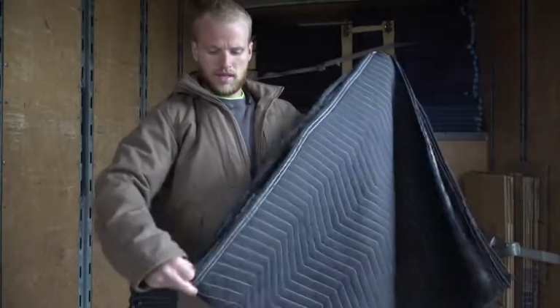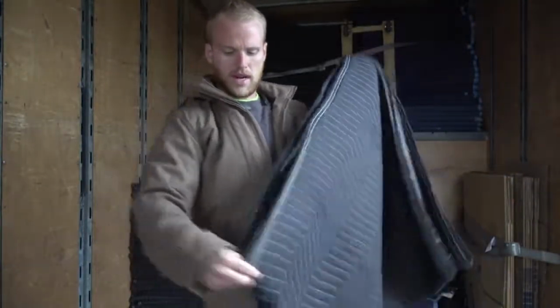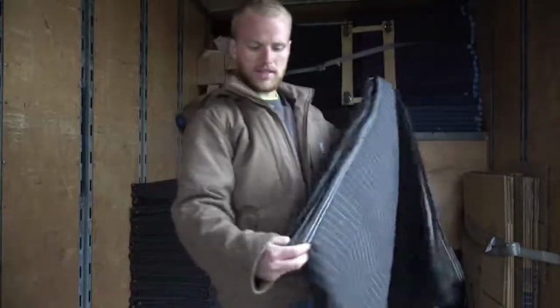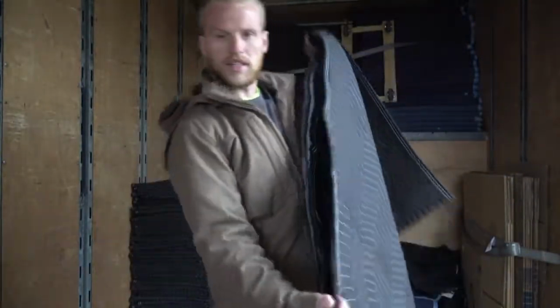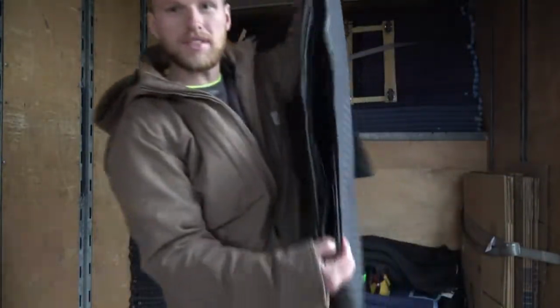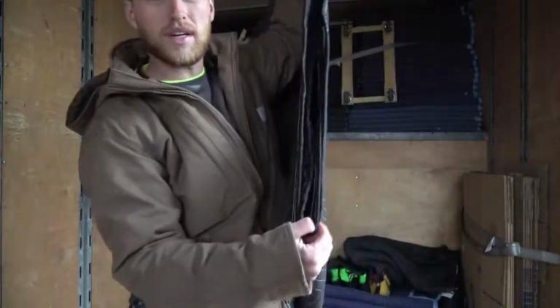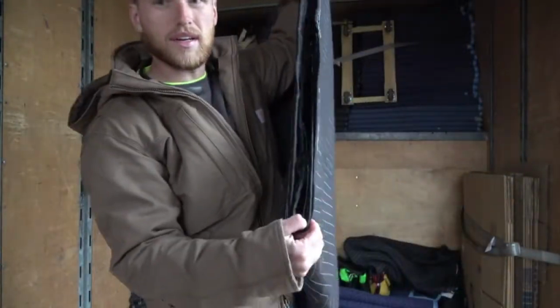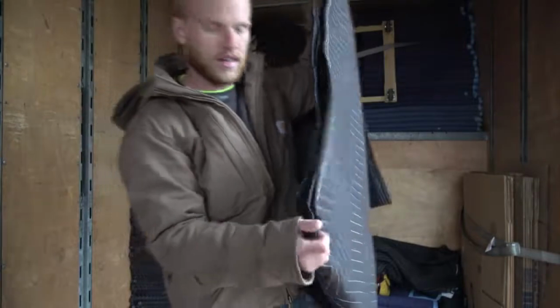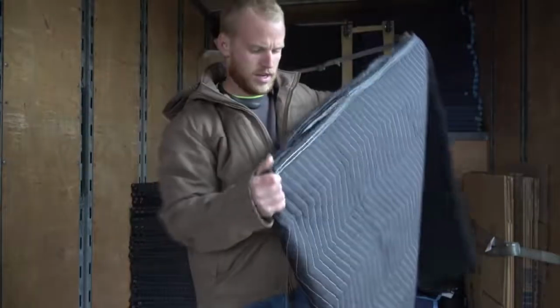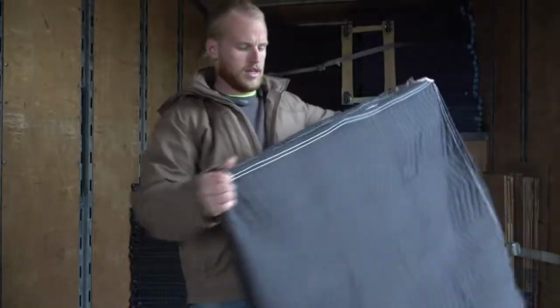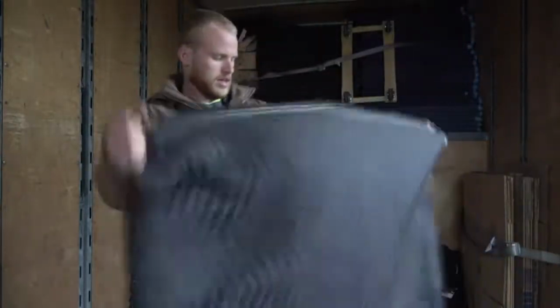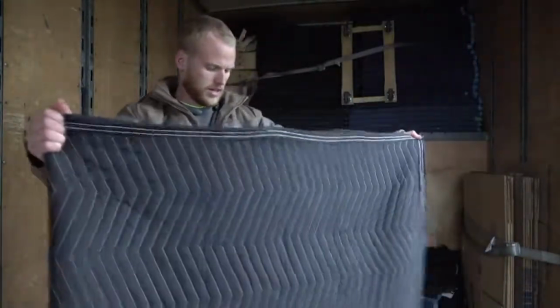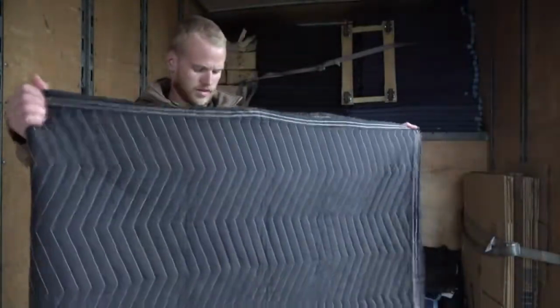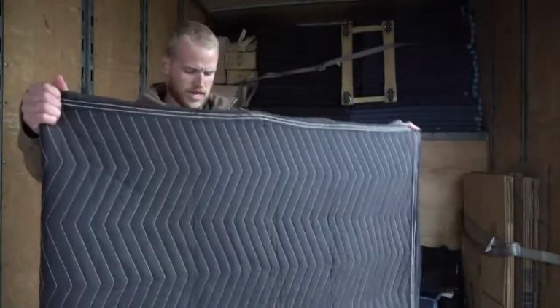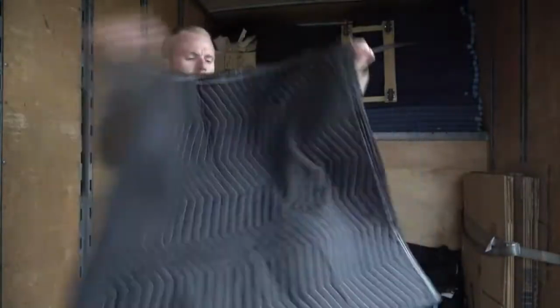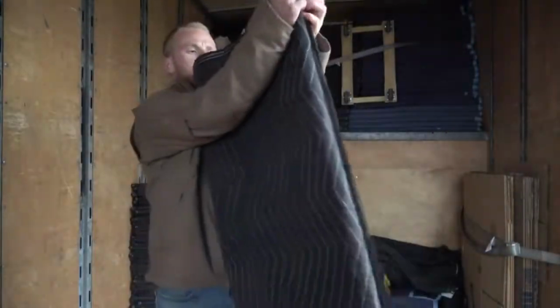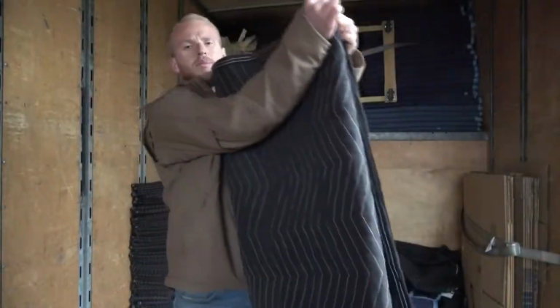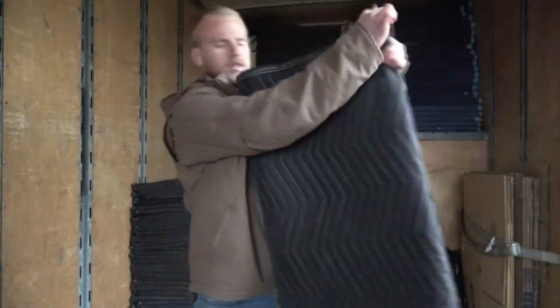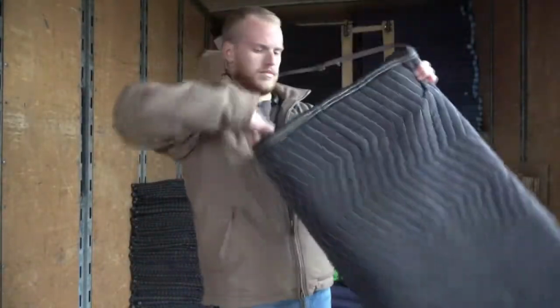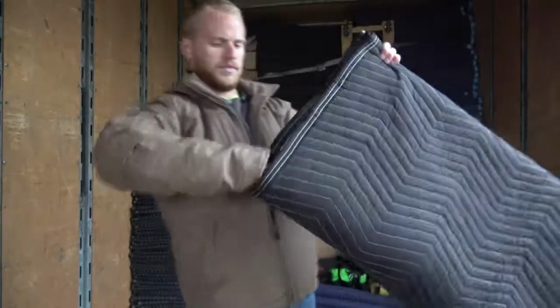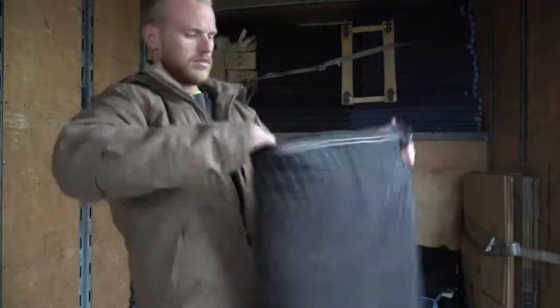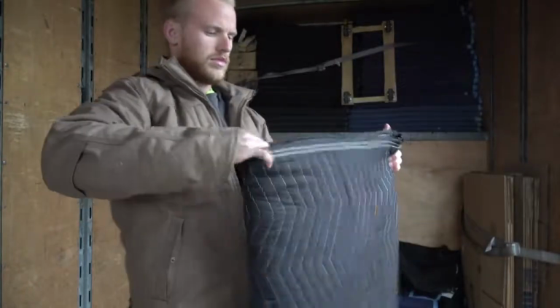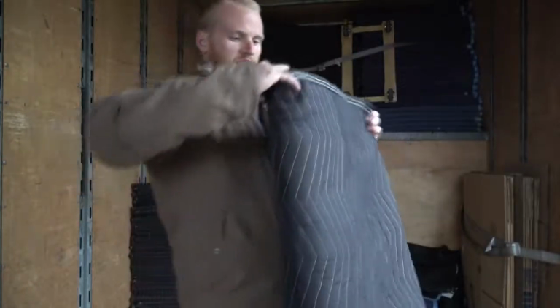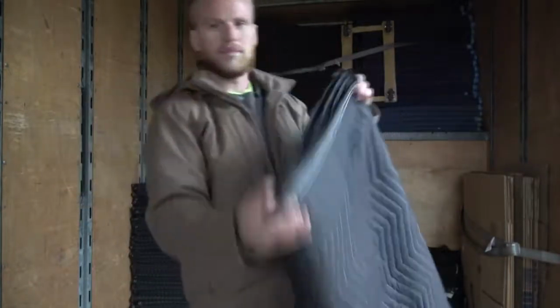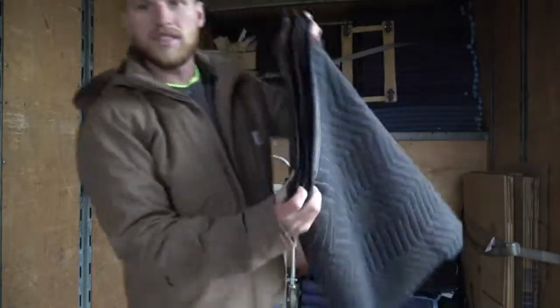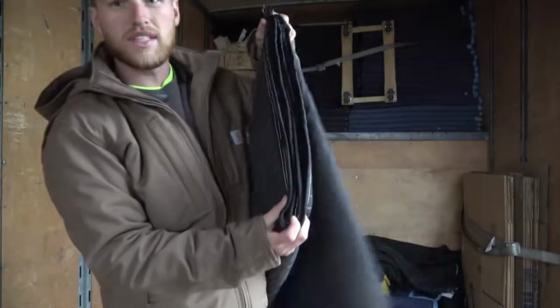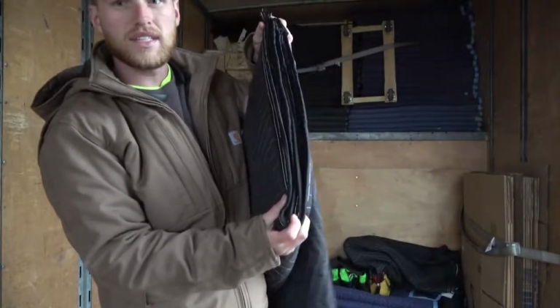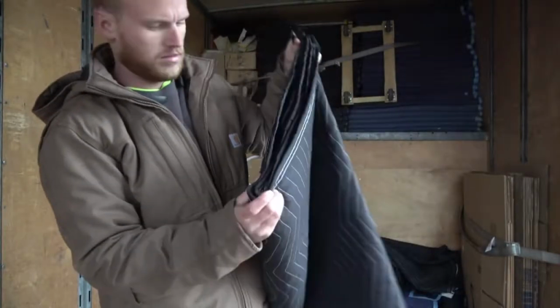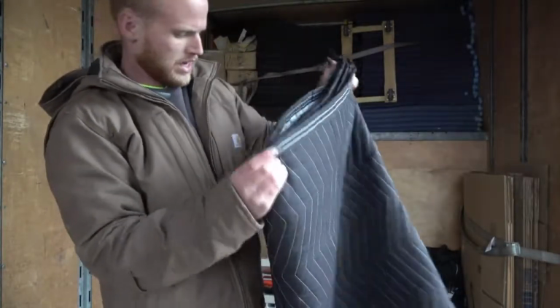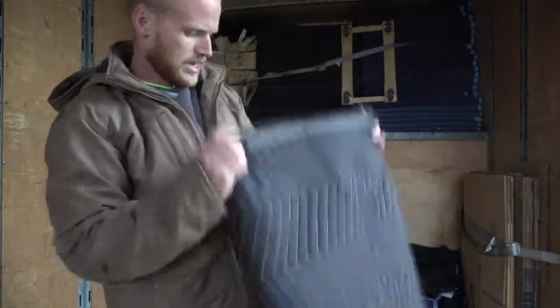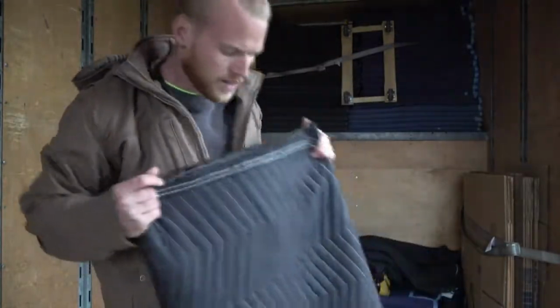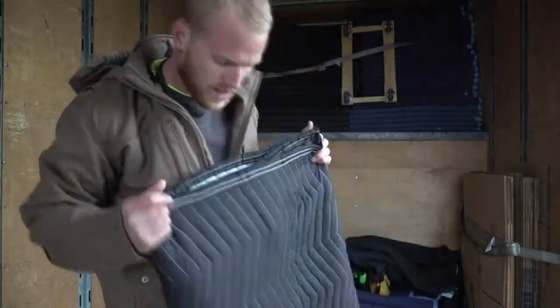Your right hand is going to clean up this edge right here. And then you clean it out, do one more, make sure this is clean here, and that's that.